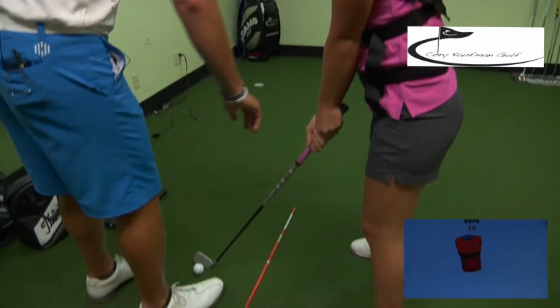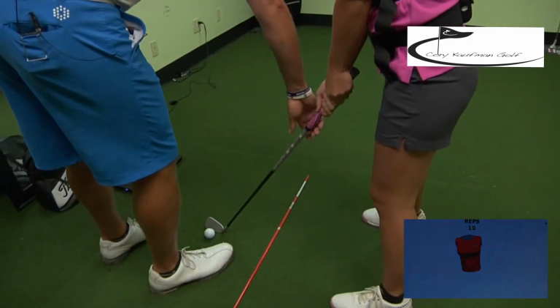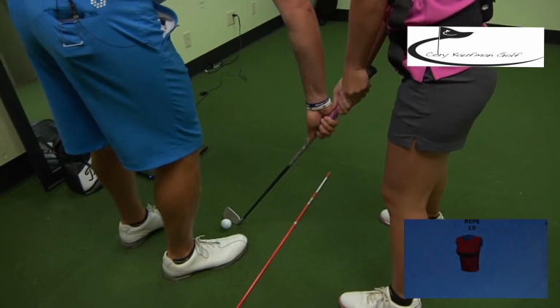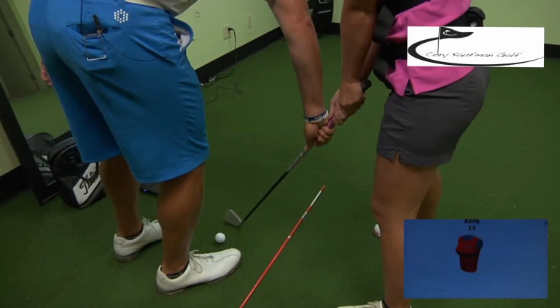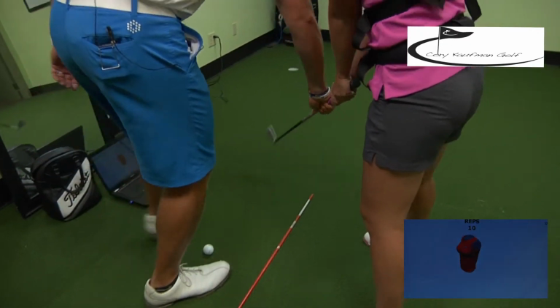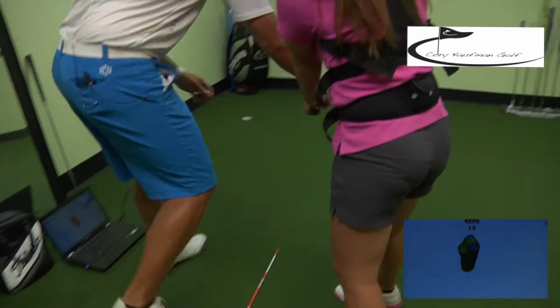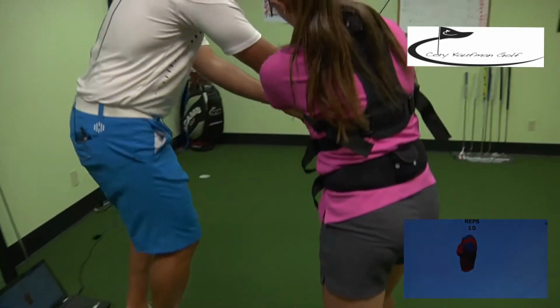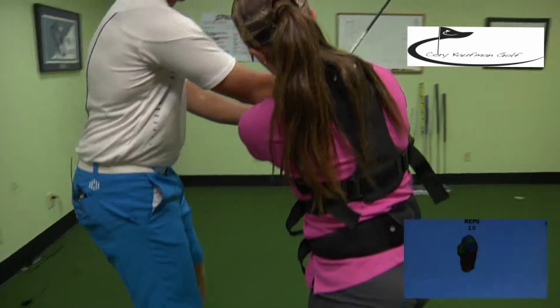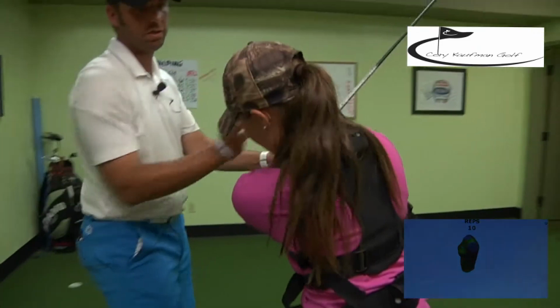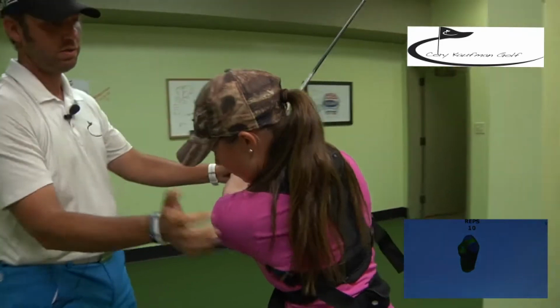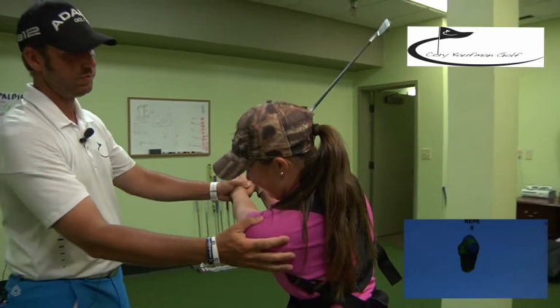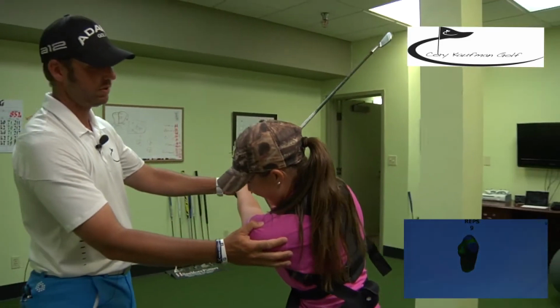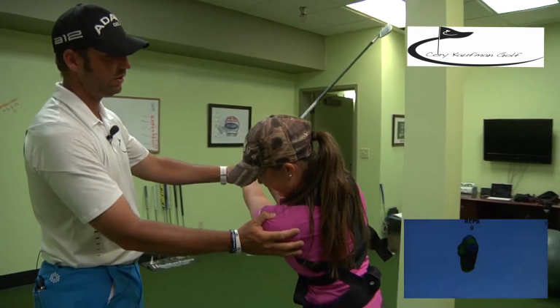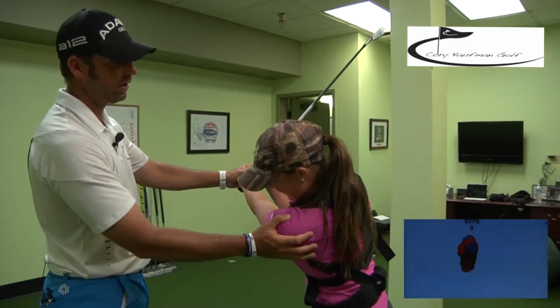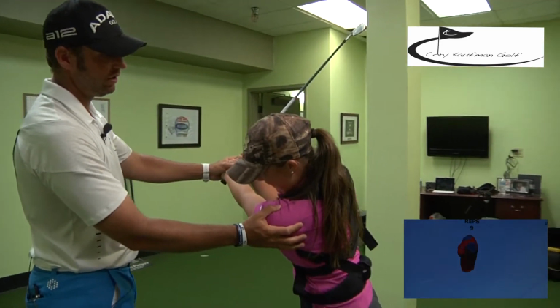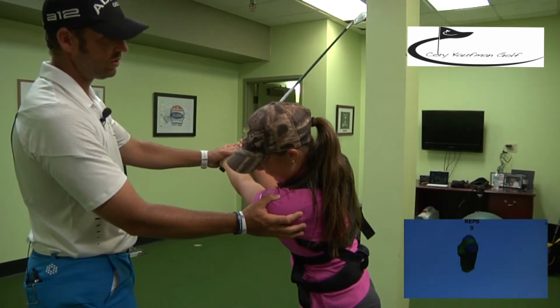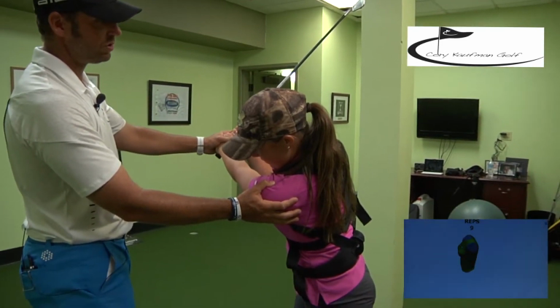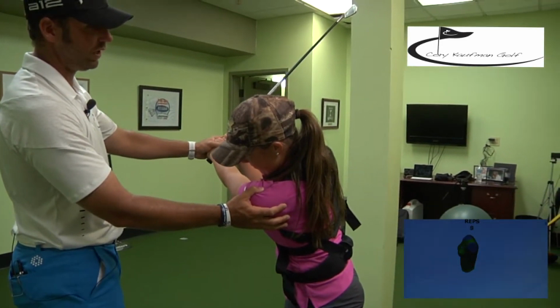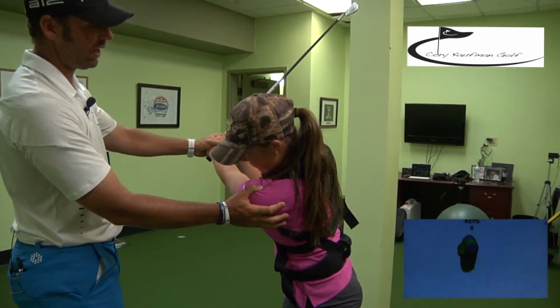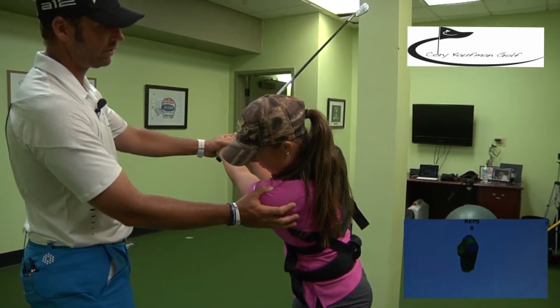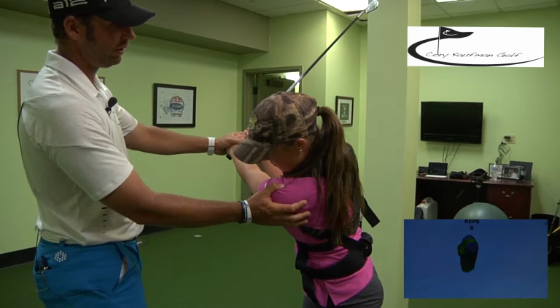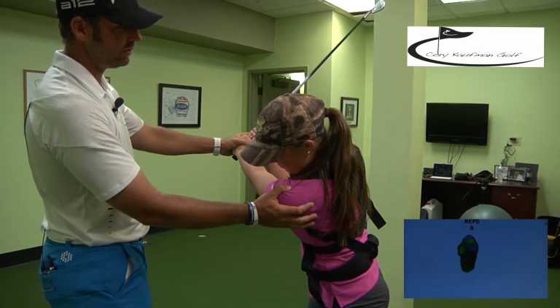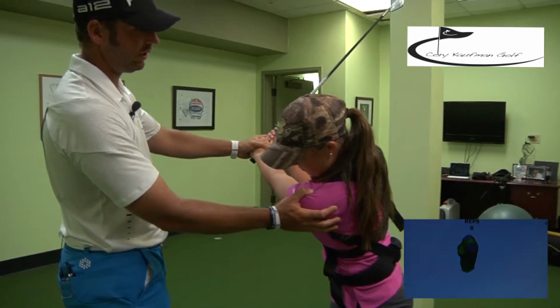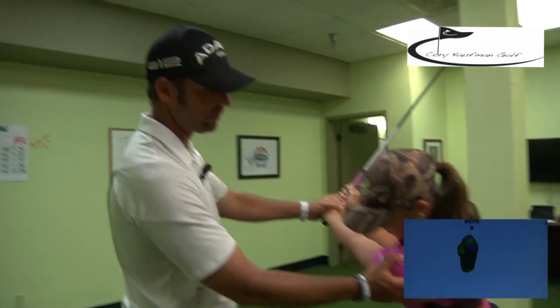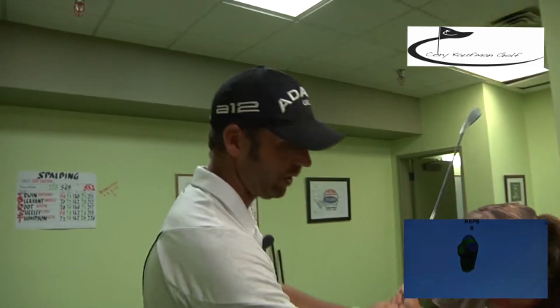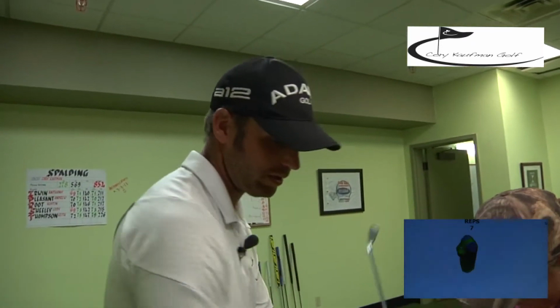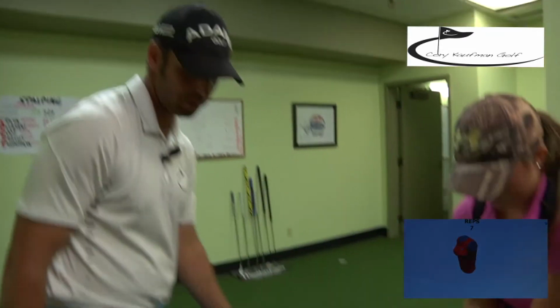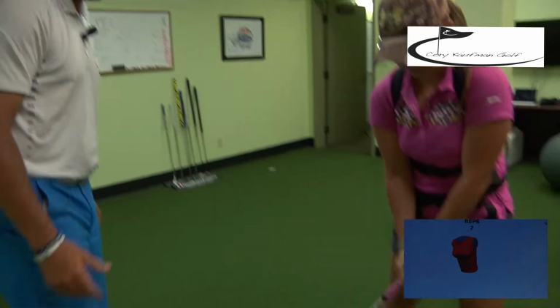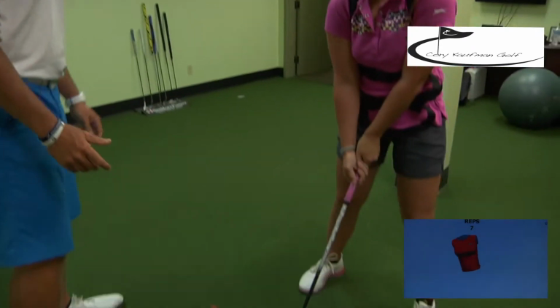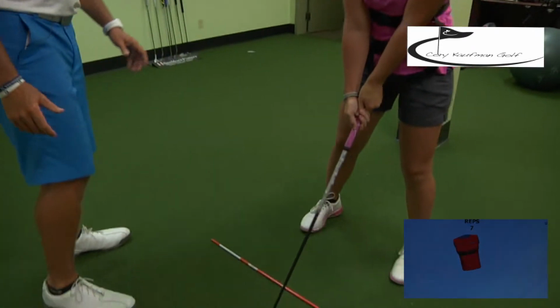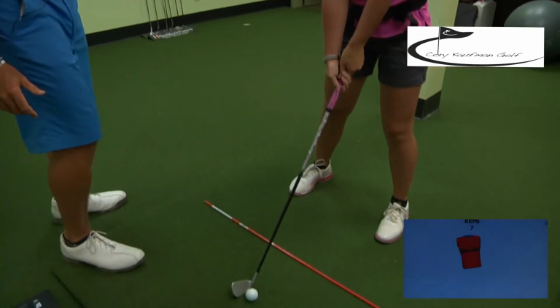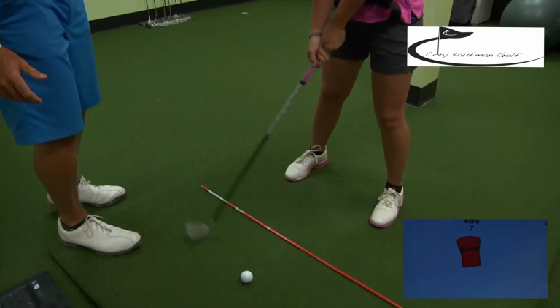All right, let's go ahead and take it back slow. So here's where you should feel like you're stopping — right there. Let's go ahead and go back down. Go ahead and take it back up by yourself. Good — right there.